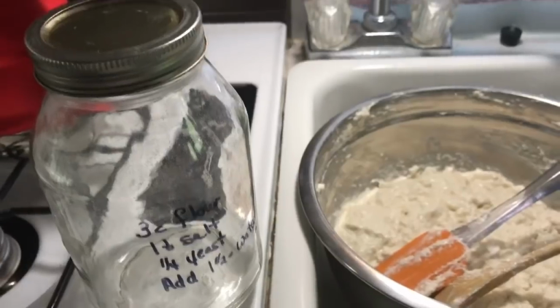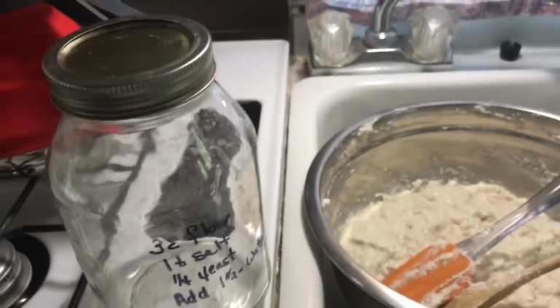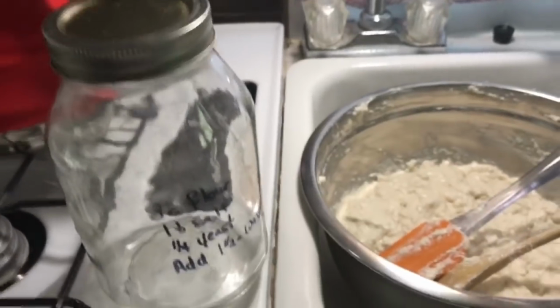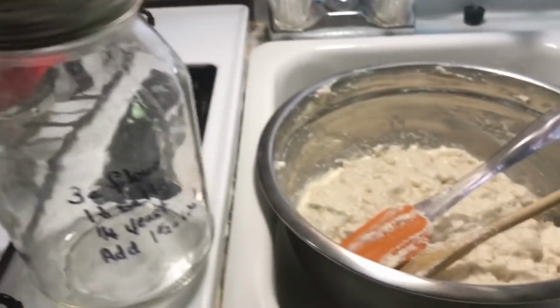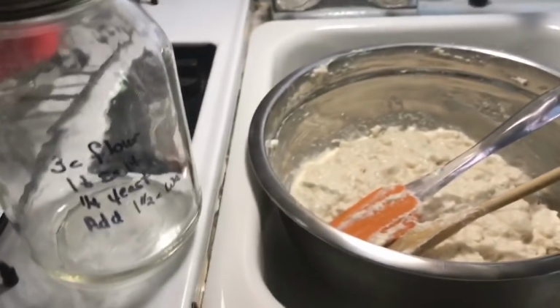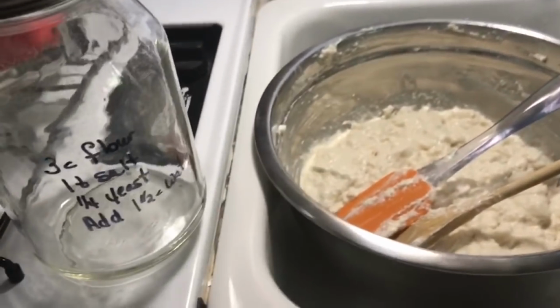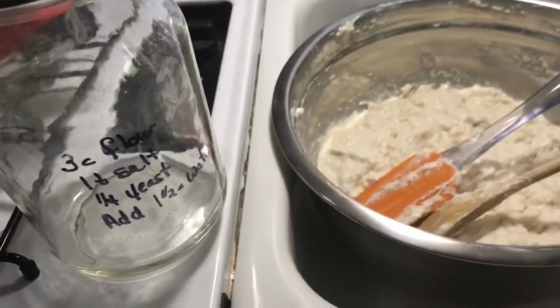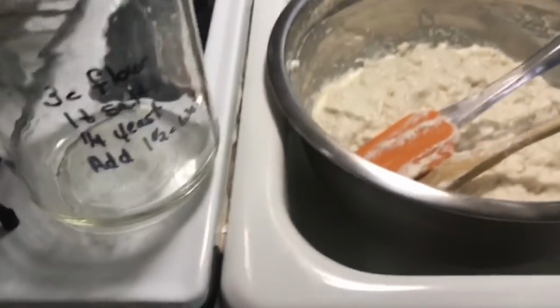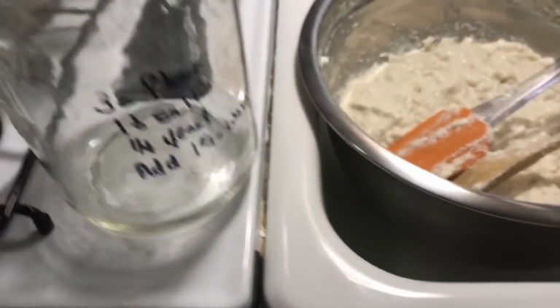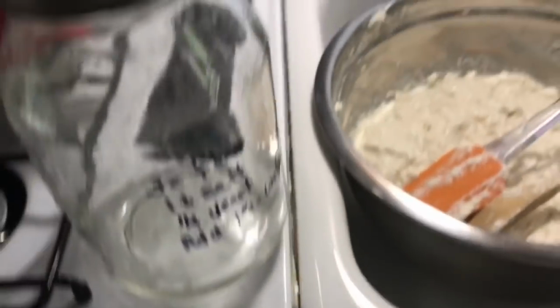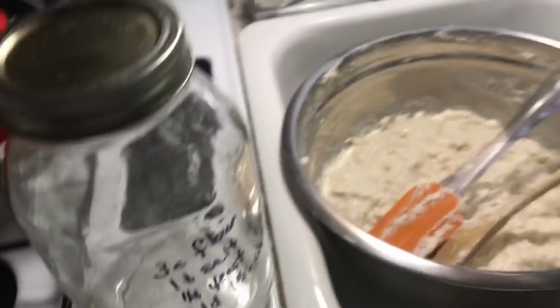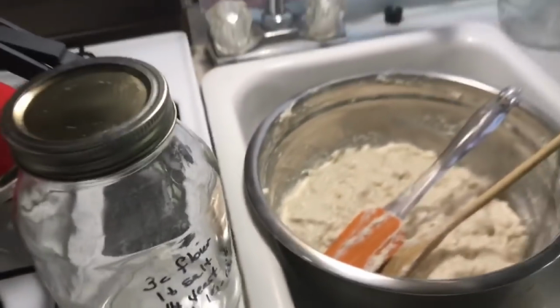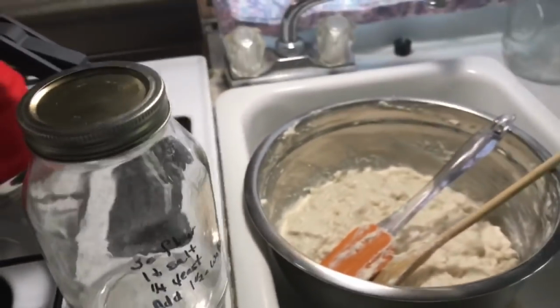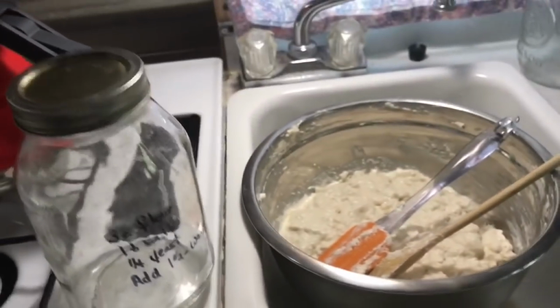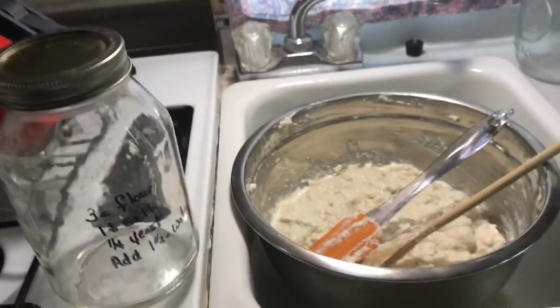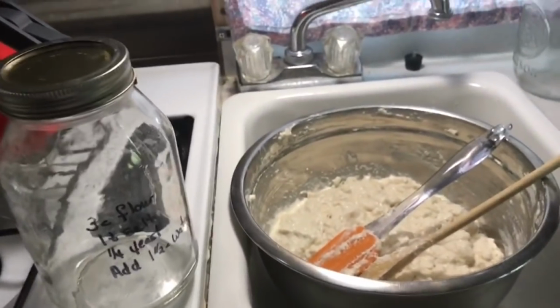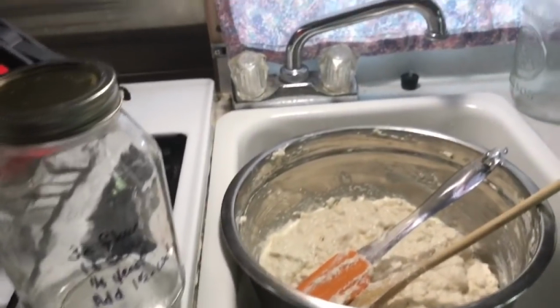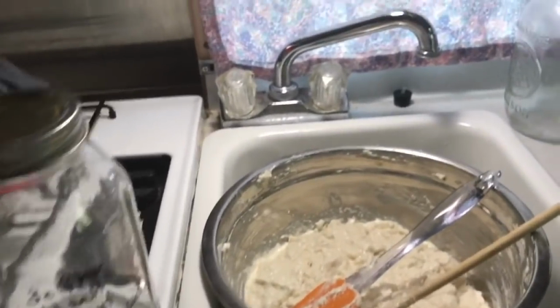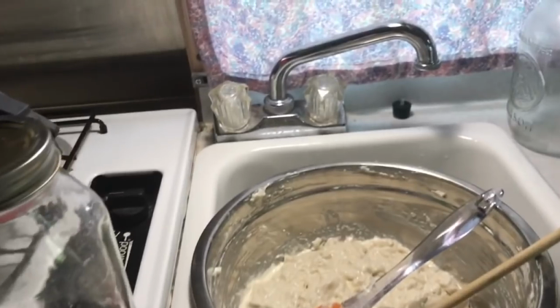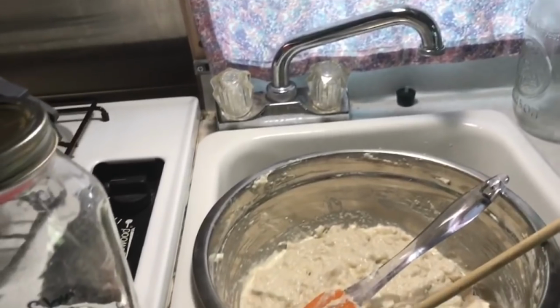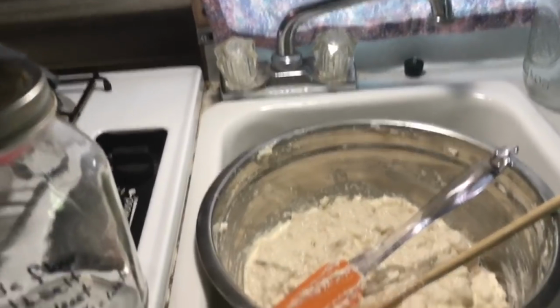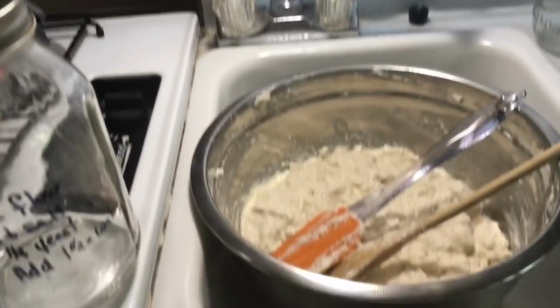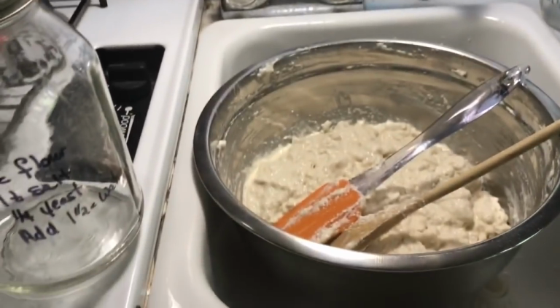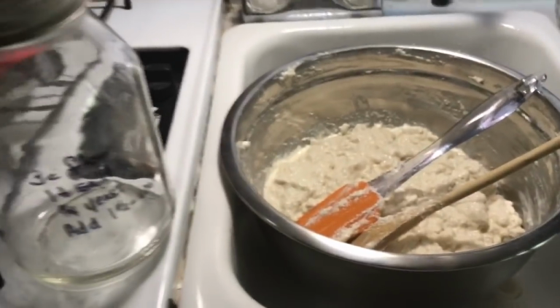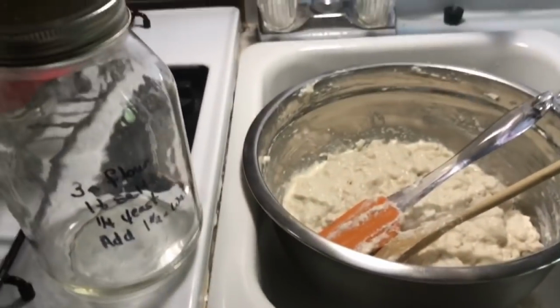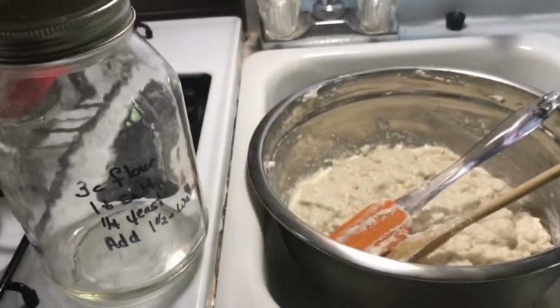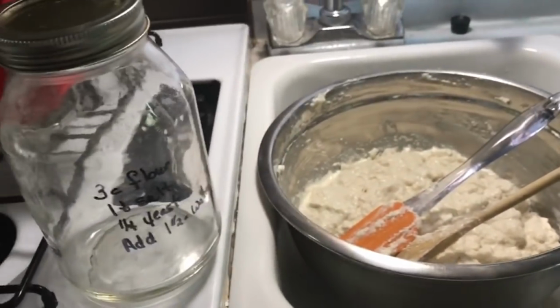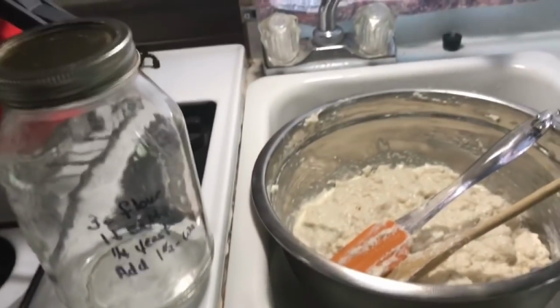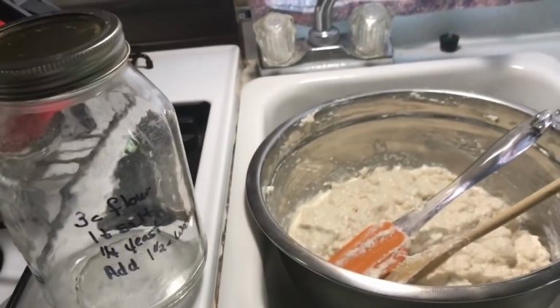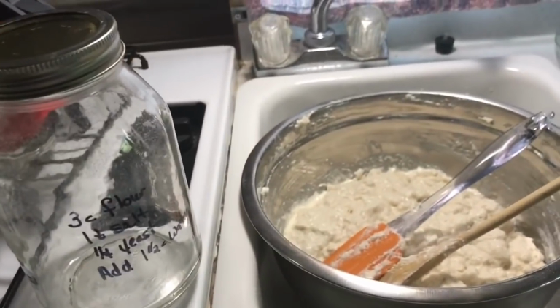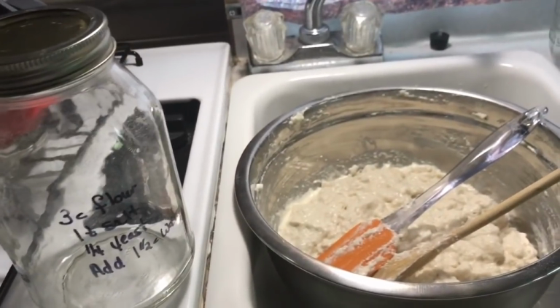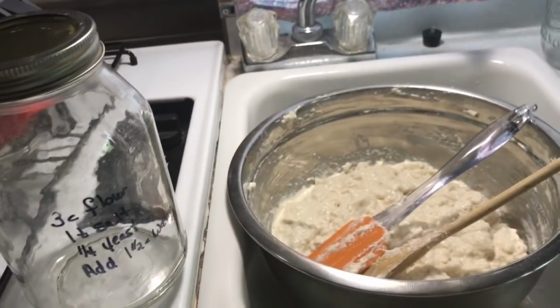Hey guys, I told you I would — here at Lollapalooza, we're going to experiment with my Dutch oven bread recipe that I posted the other day.